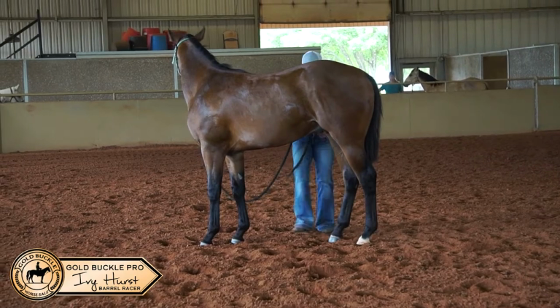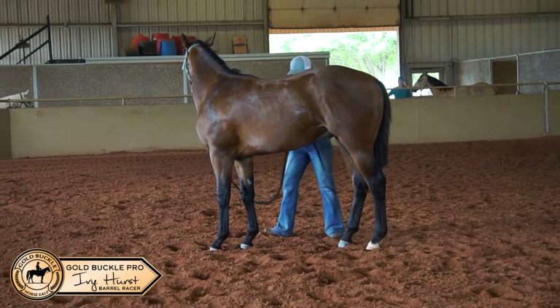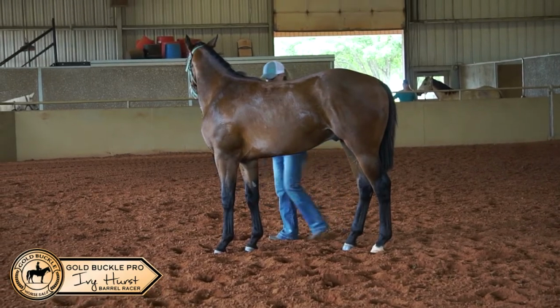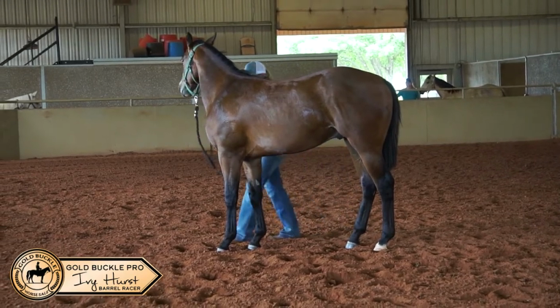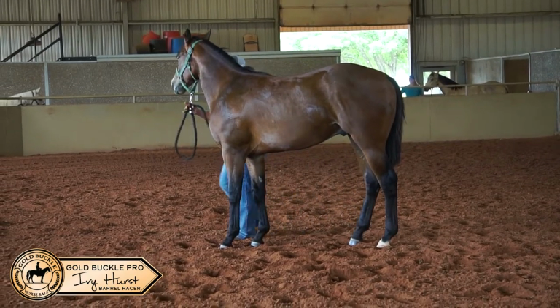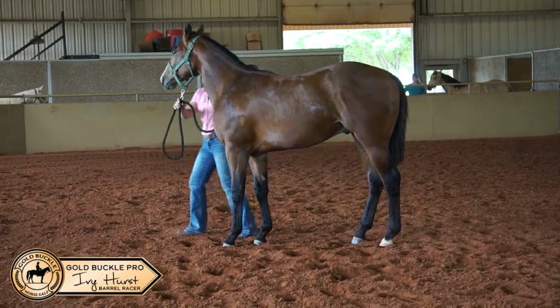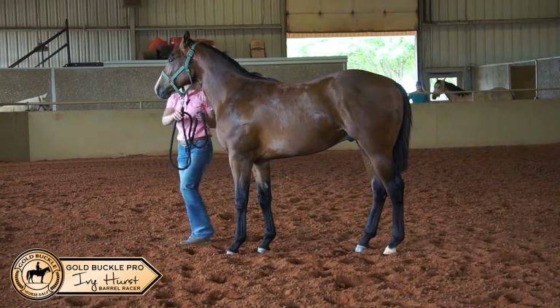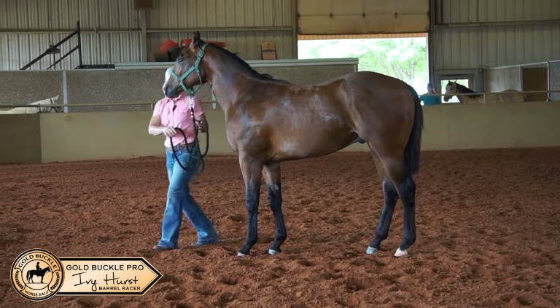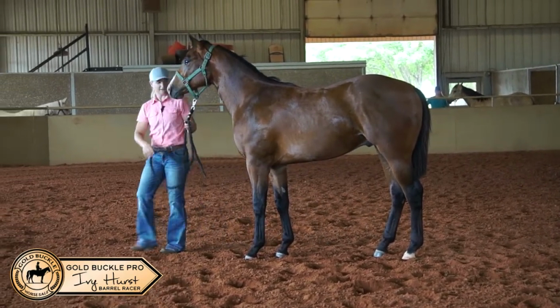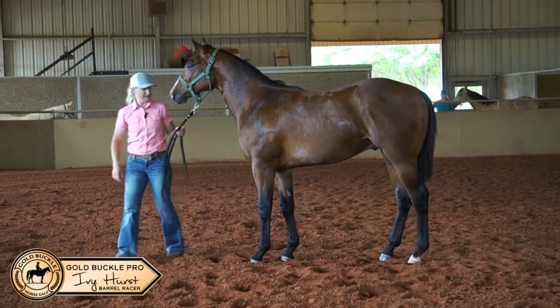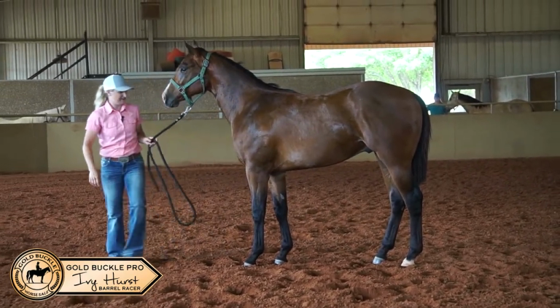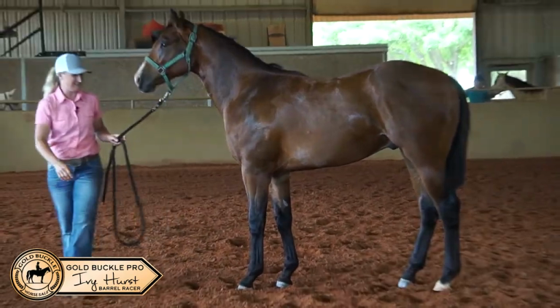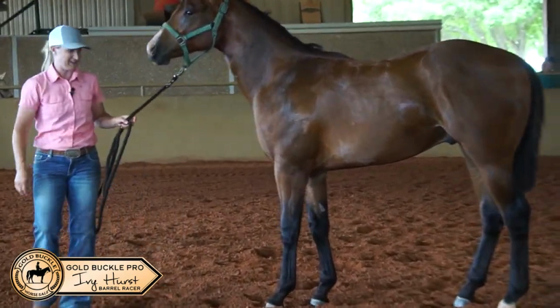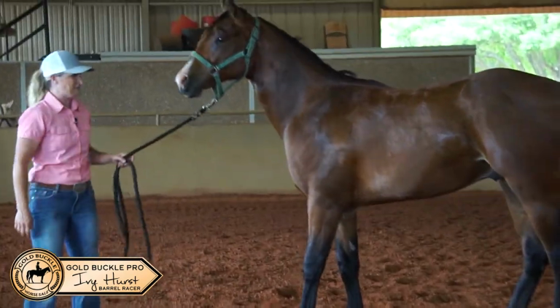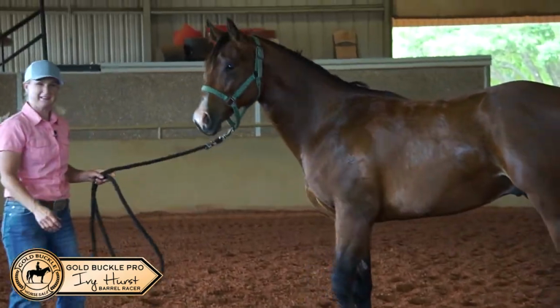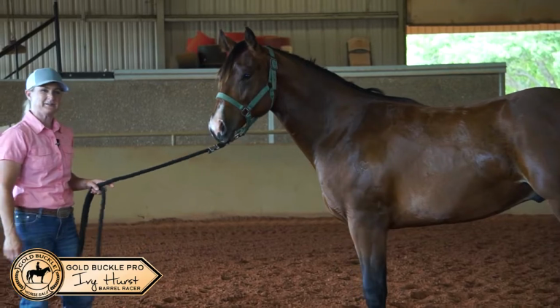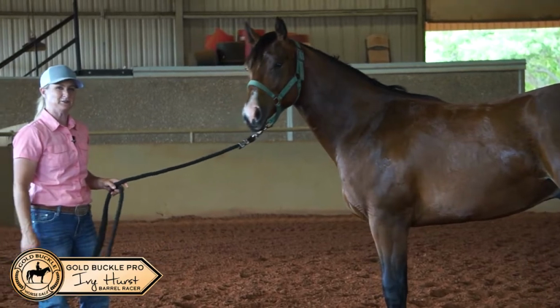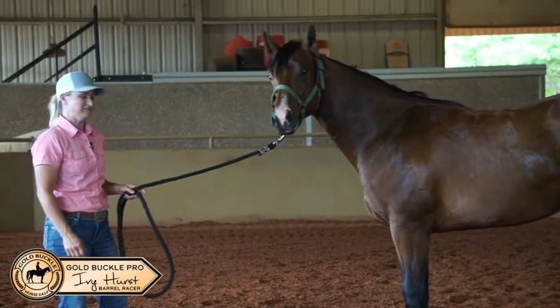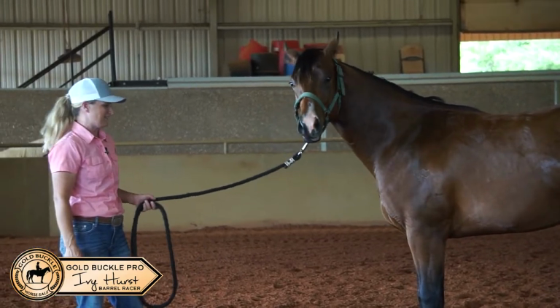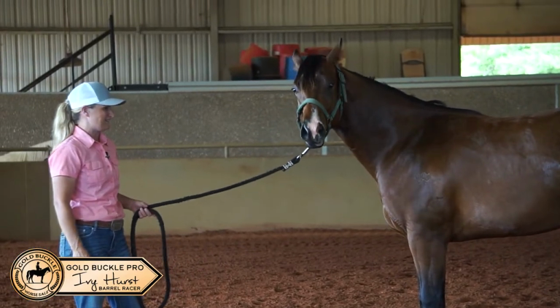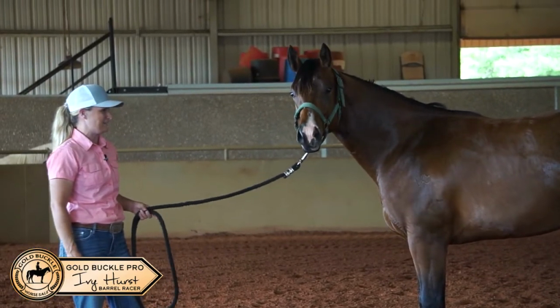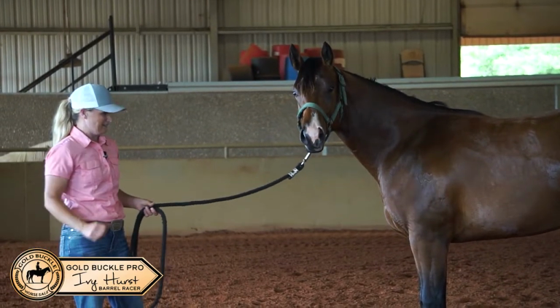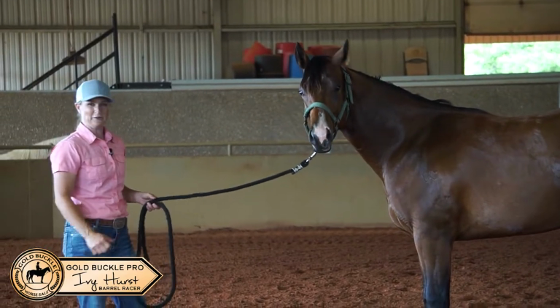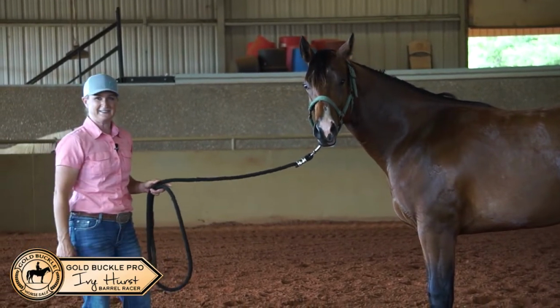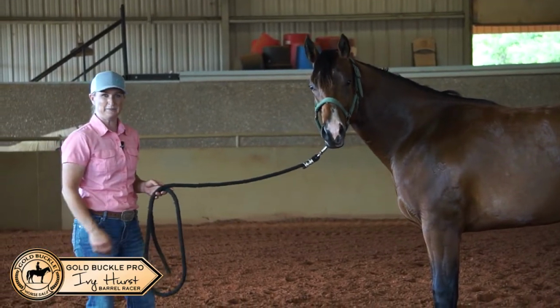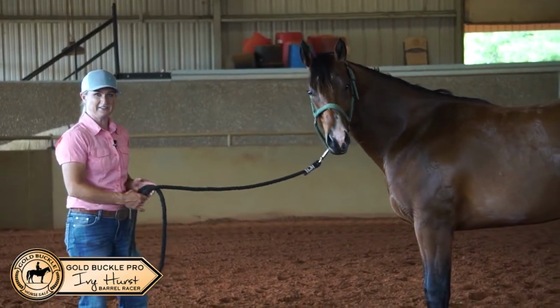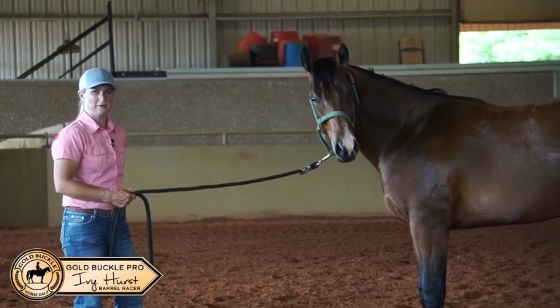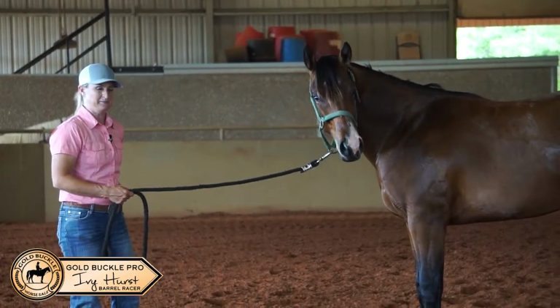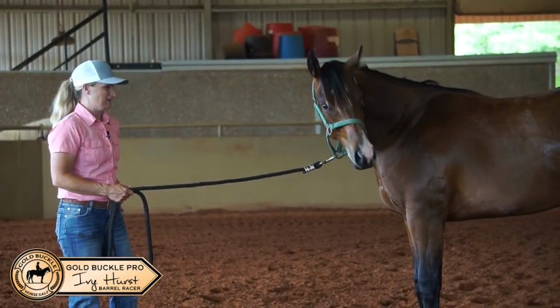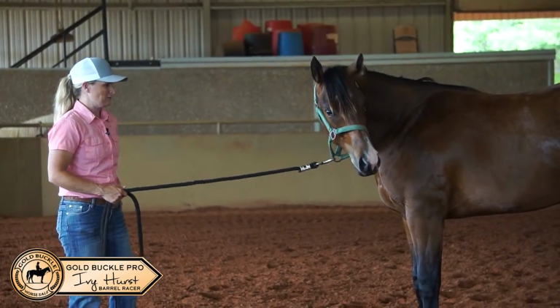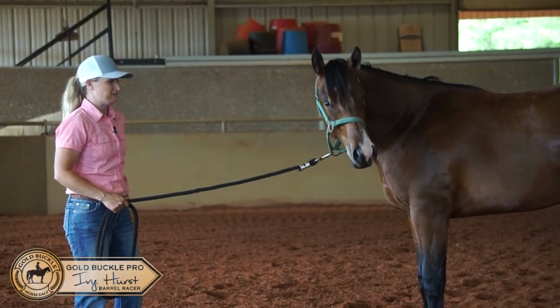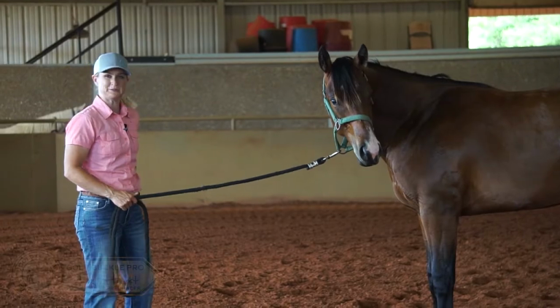I feel like this colt should go on really well in the performance arena. I really, really like the way this colt moves. I think he's going to hold his hind leg up underneath him really well and be a superstar.